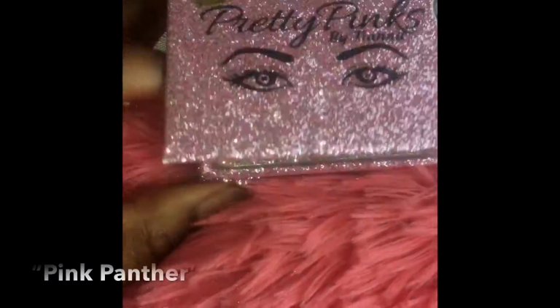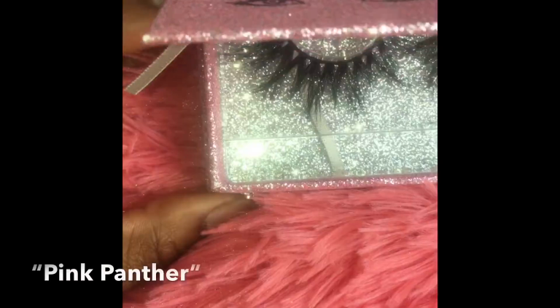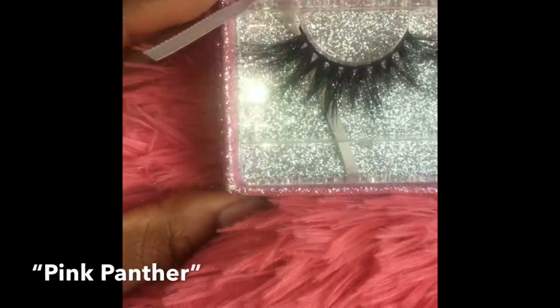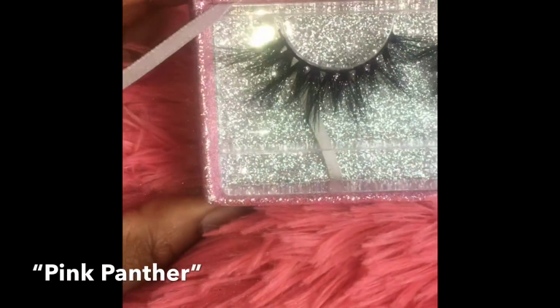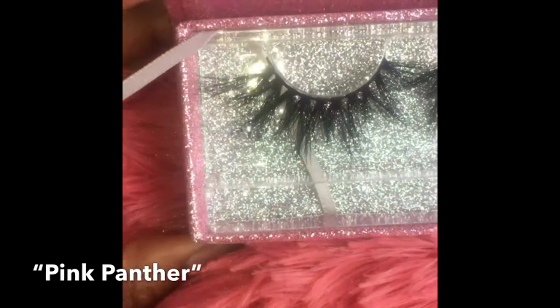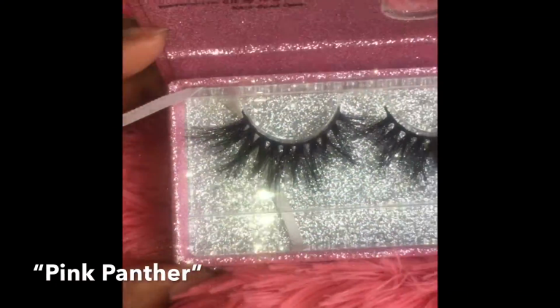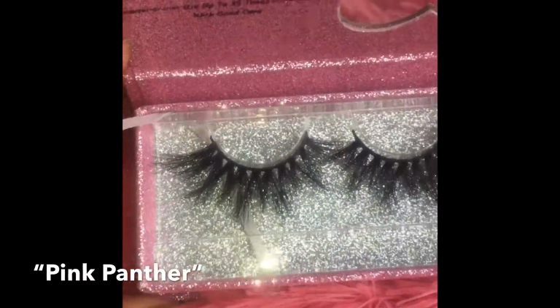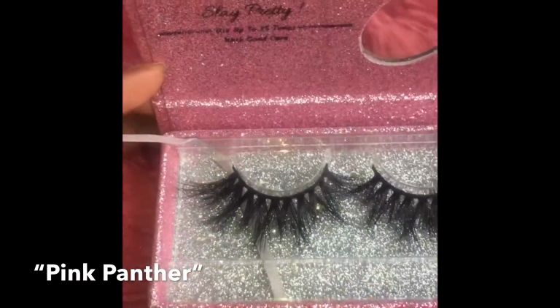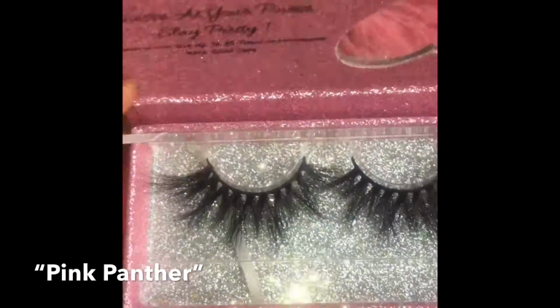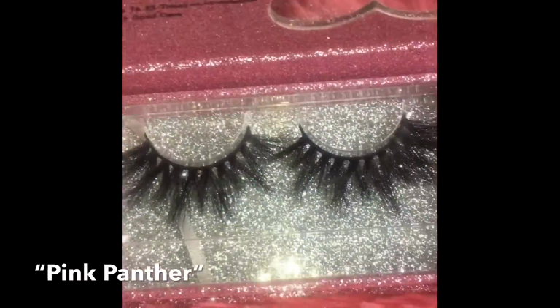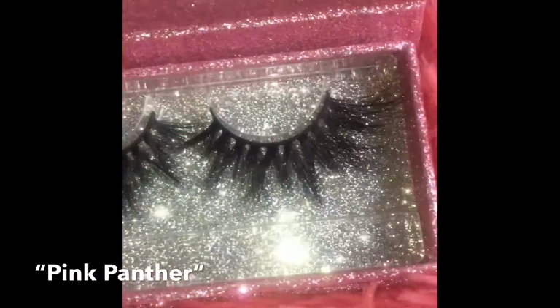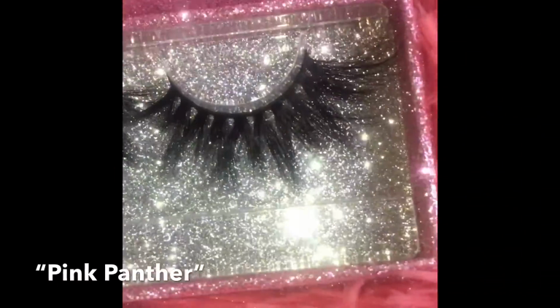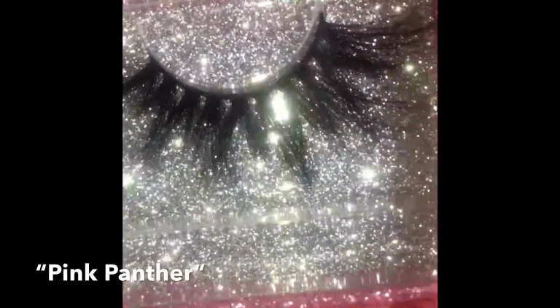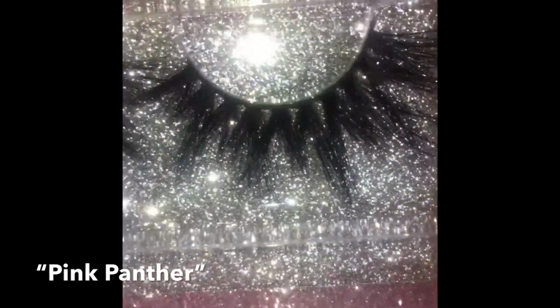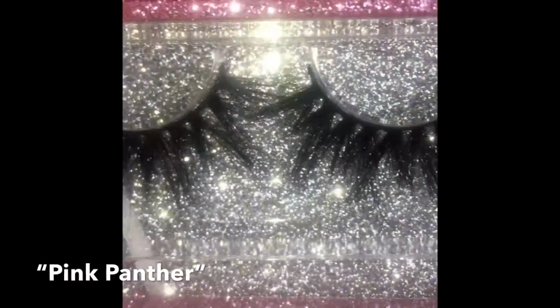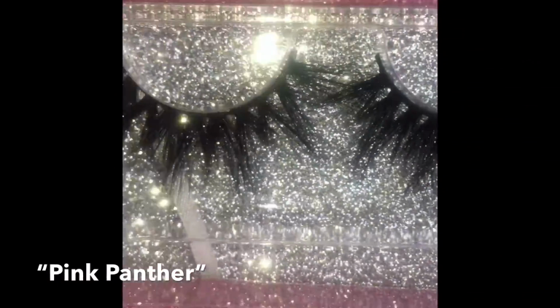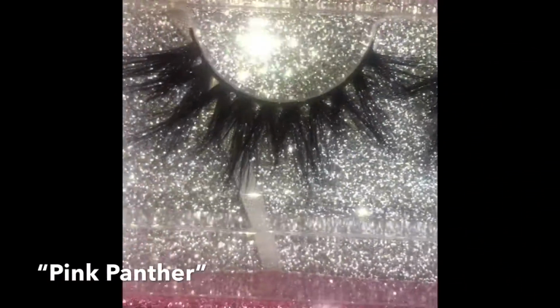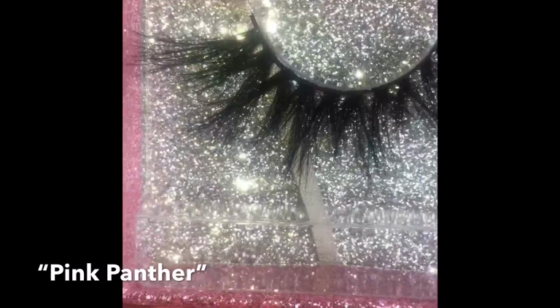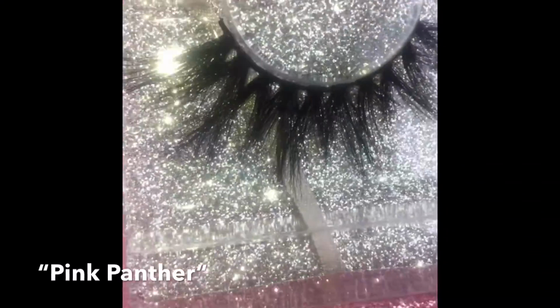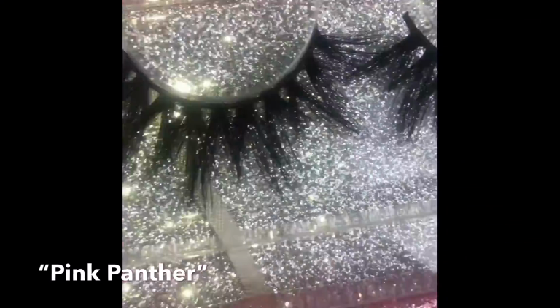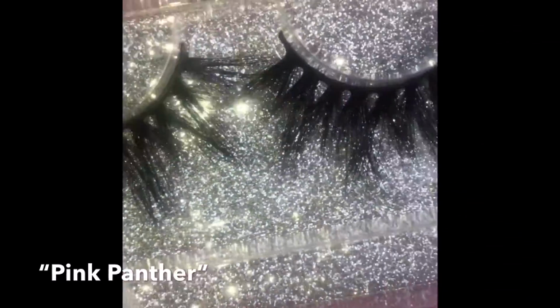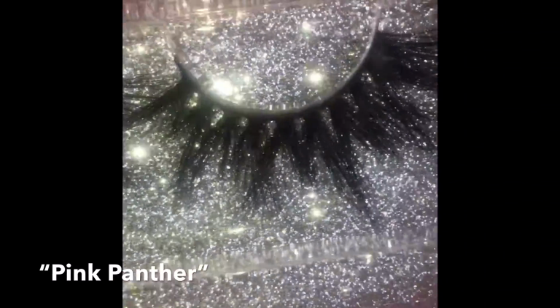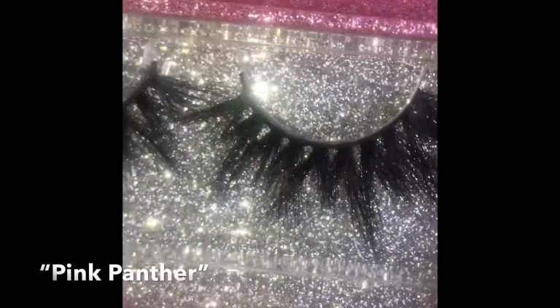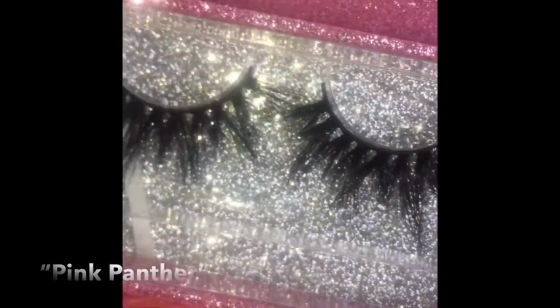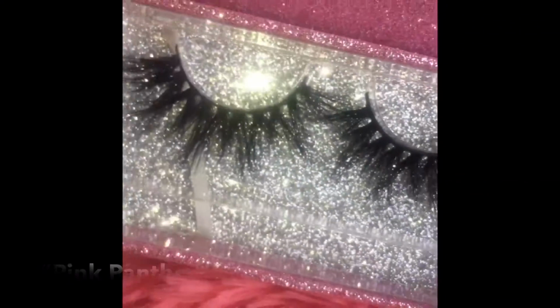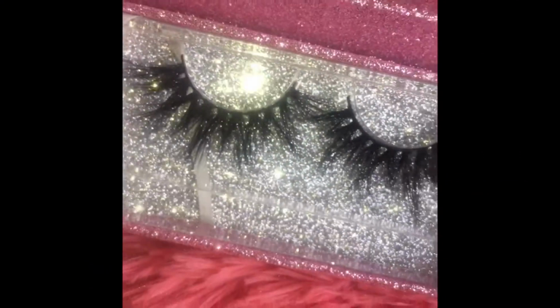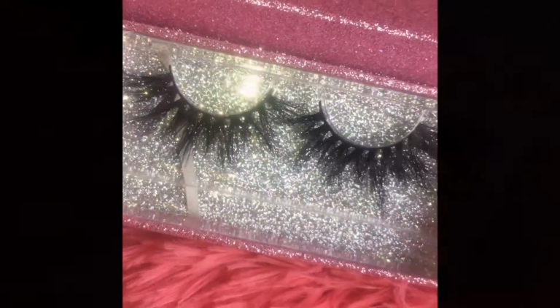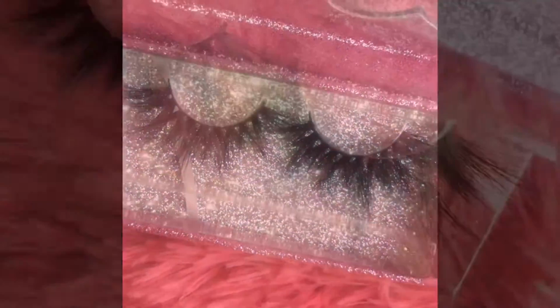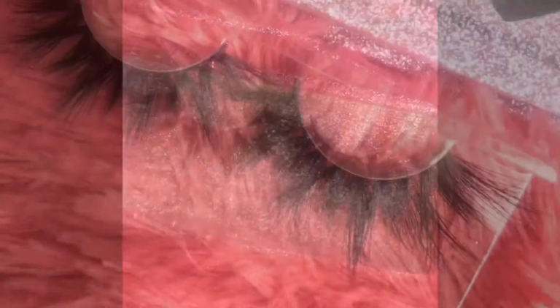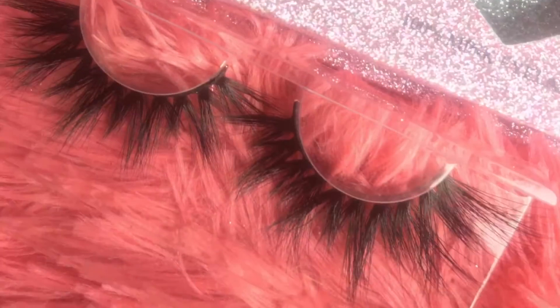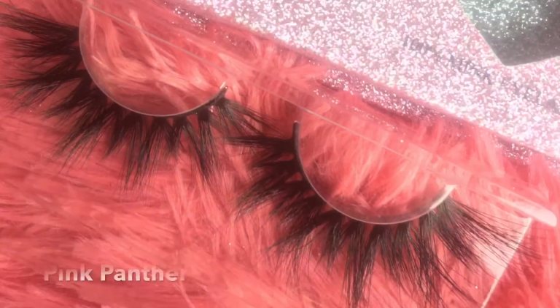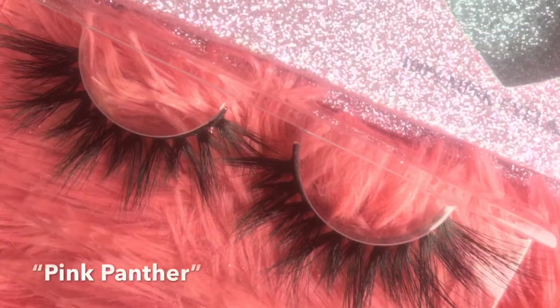These are called the Pink Panther lashes. These are 25 millimeters. Most of my lashes are $25. The most you spend is $30, which would be my signature Pinks lashes.